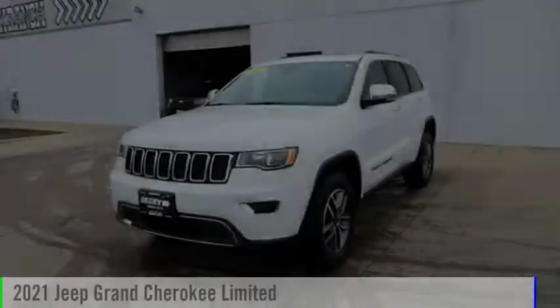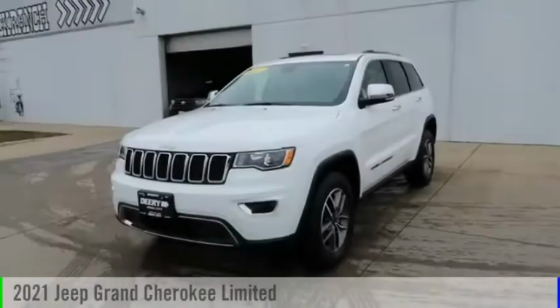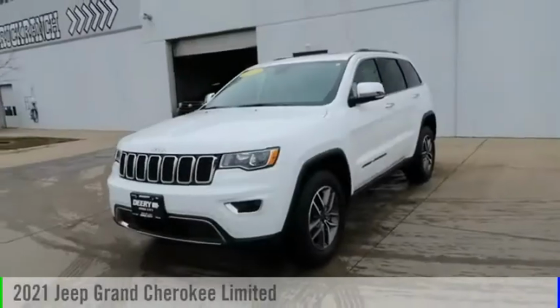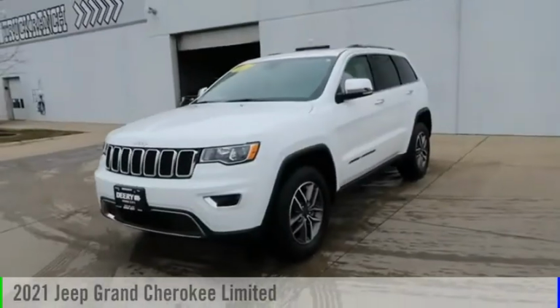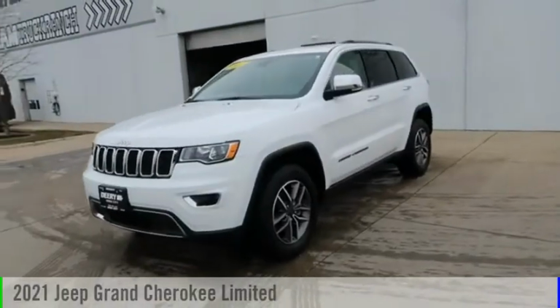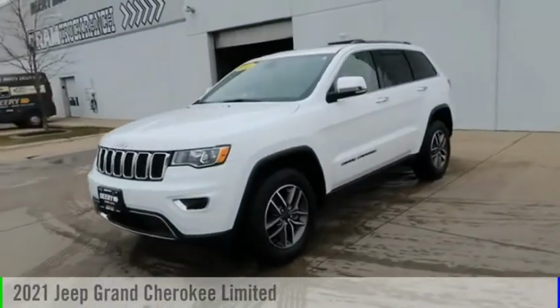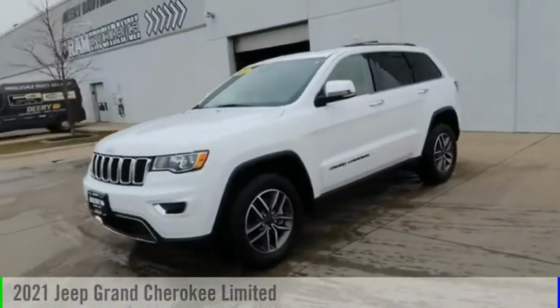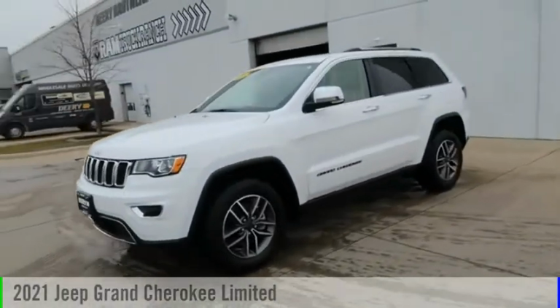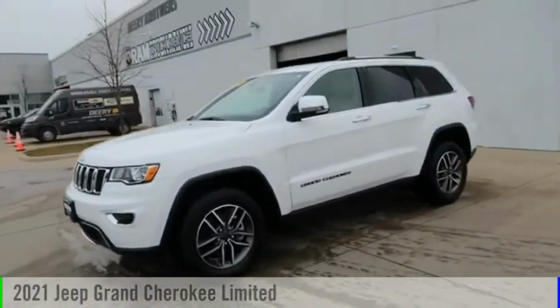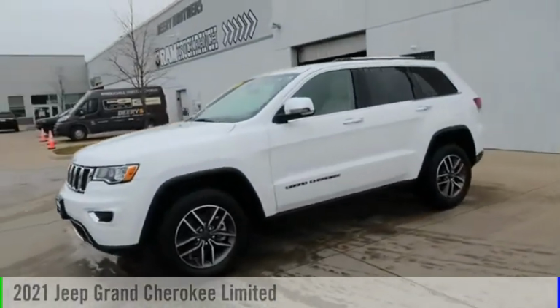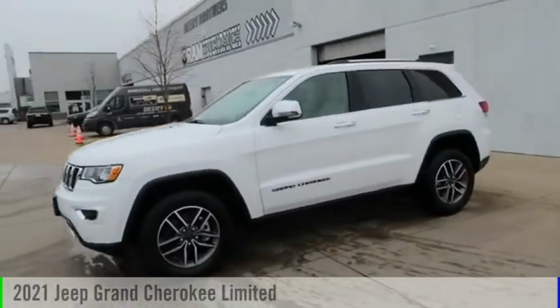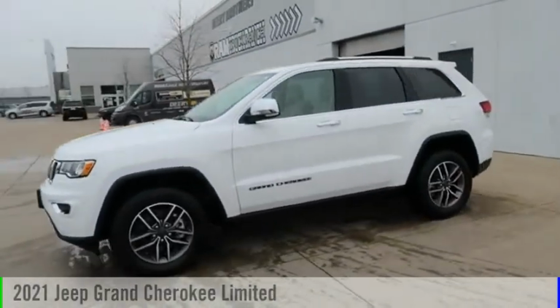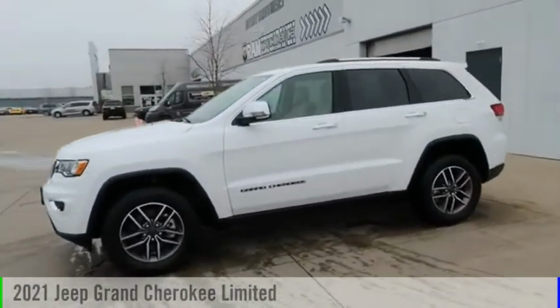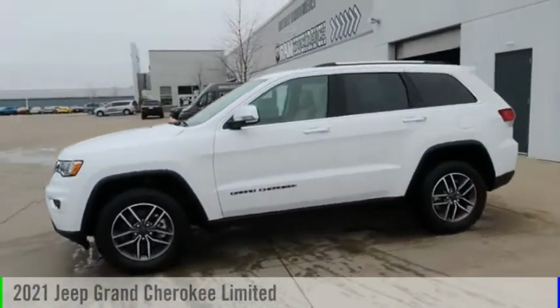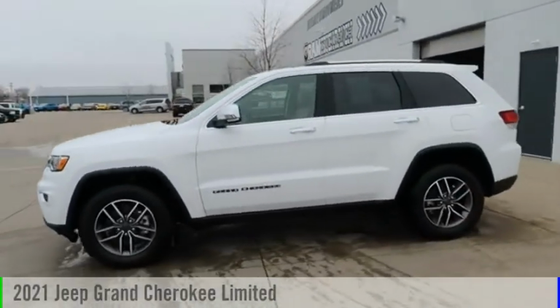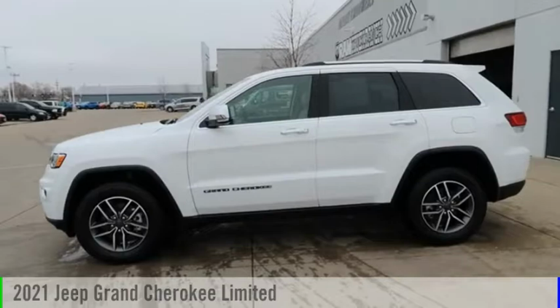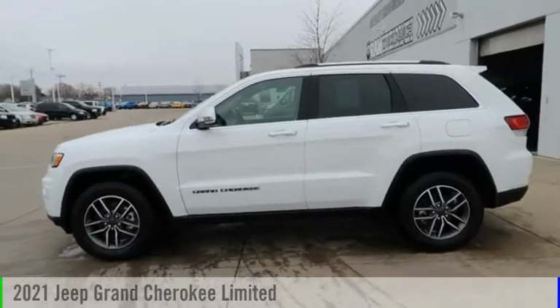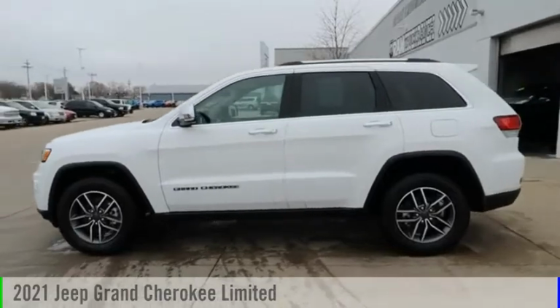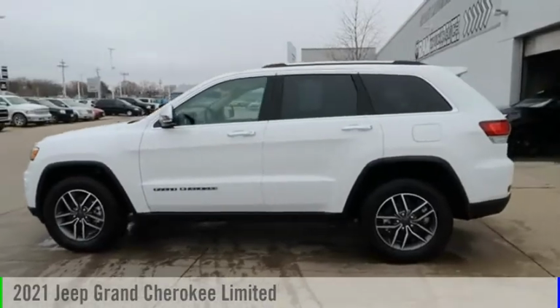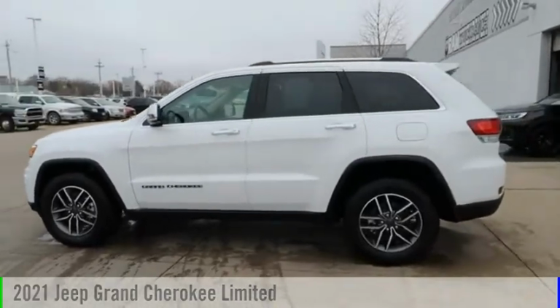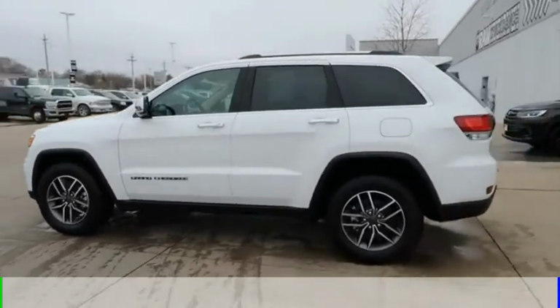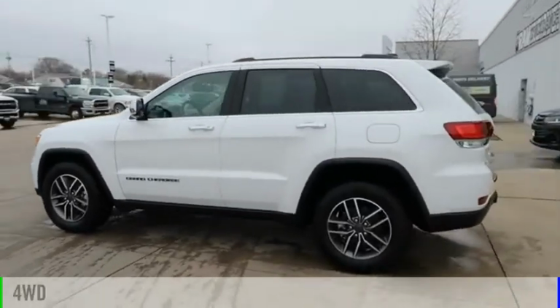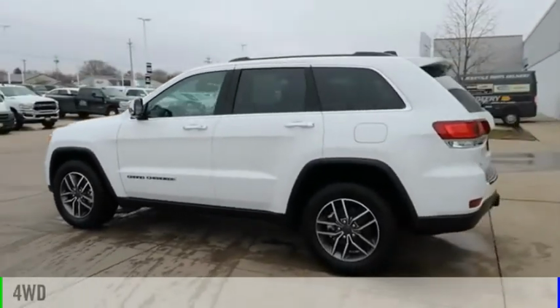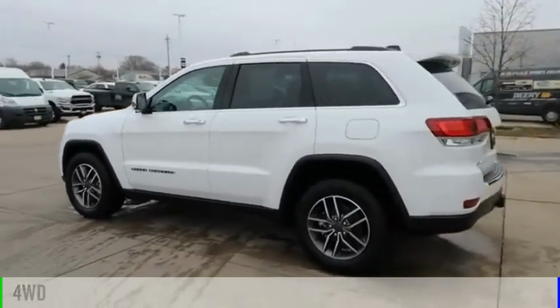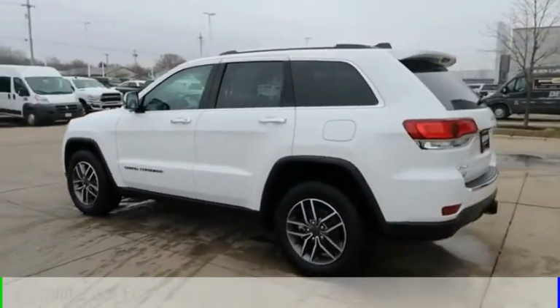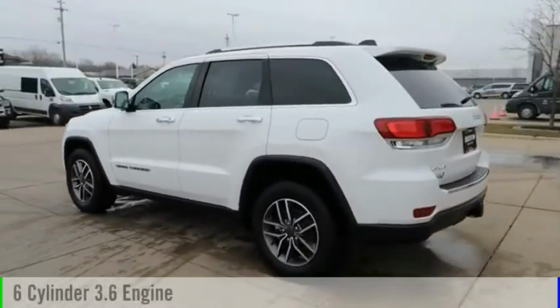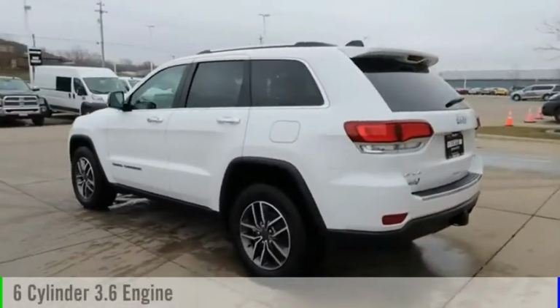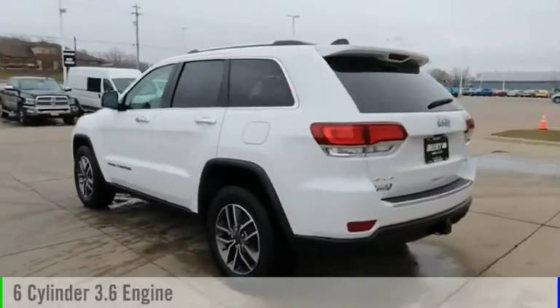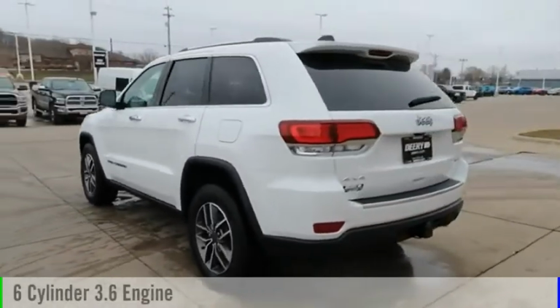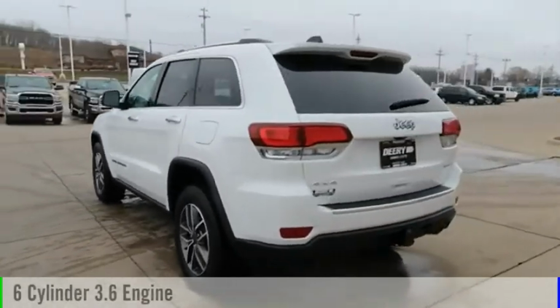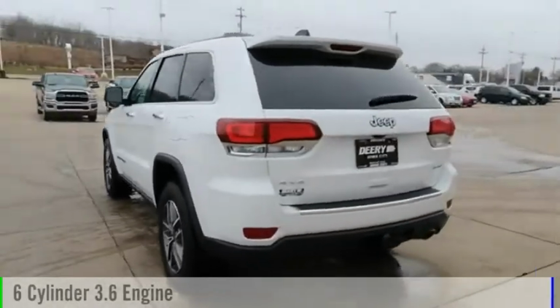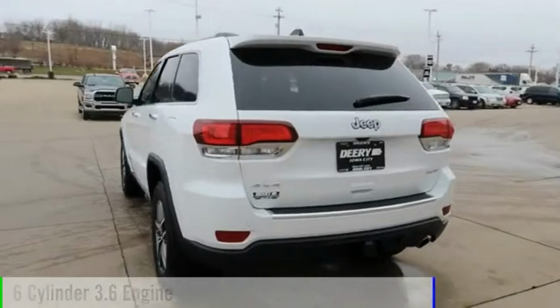Looking for the right vehicle? Check out the 2021 Grand Cherokee. This vehicle is powered by a four-wheel drive, six-cylinder, 3.6-liter engine.